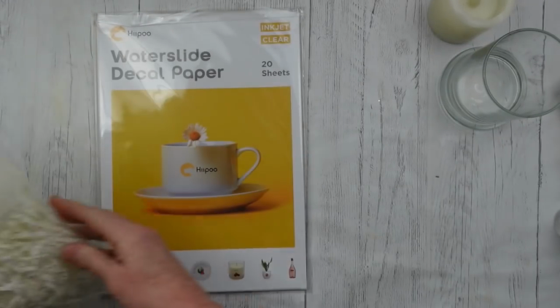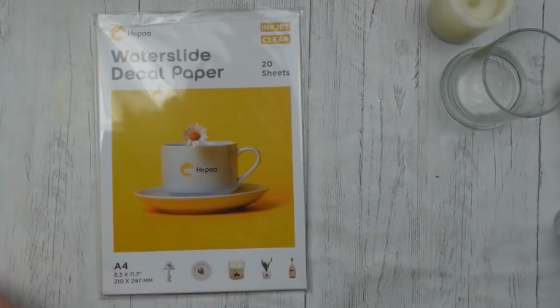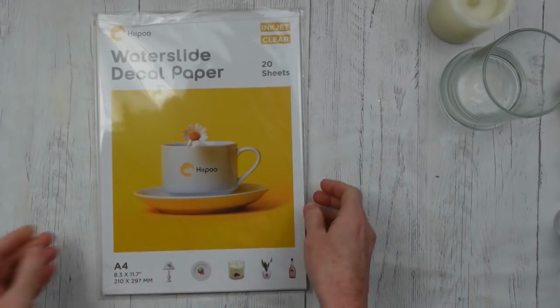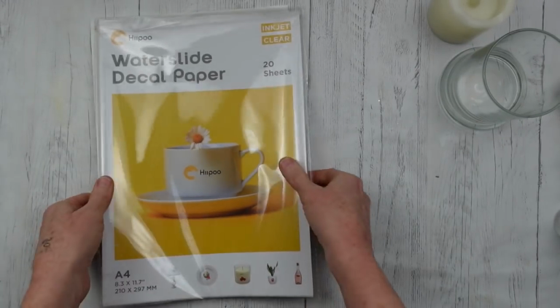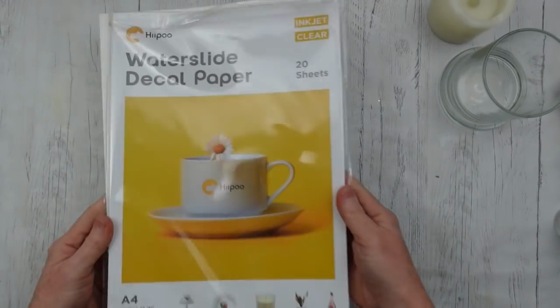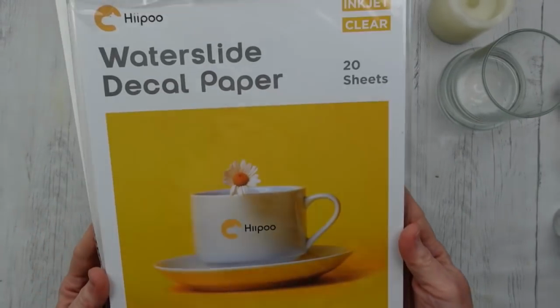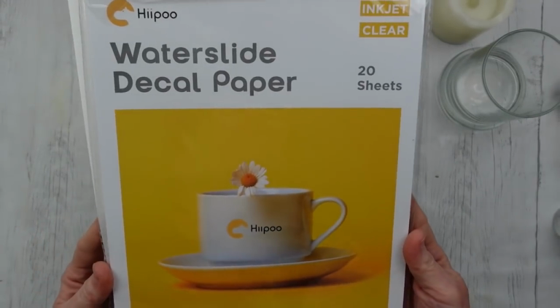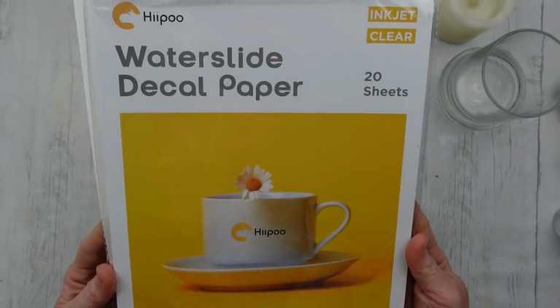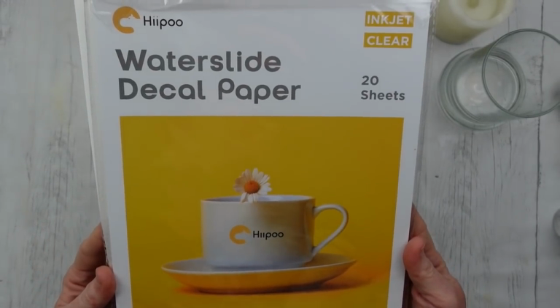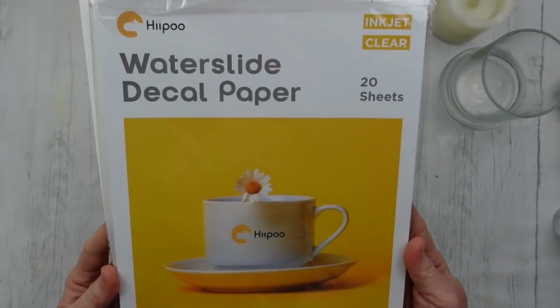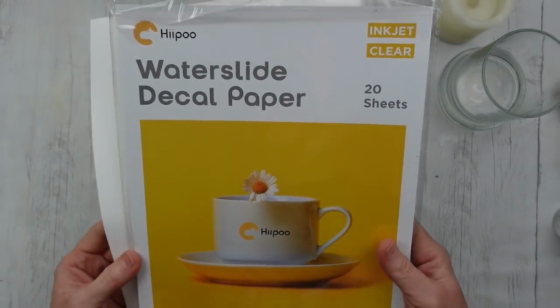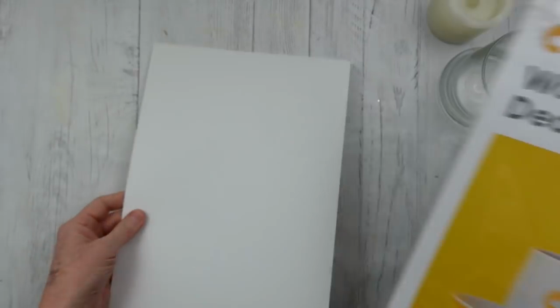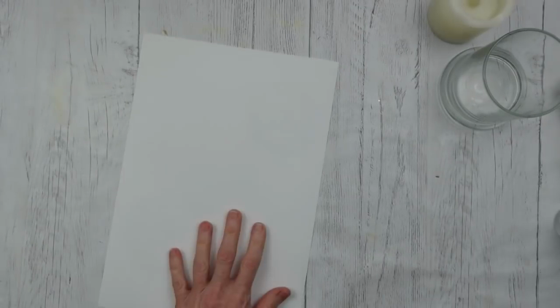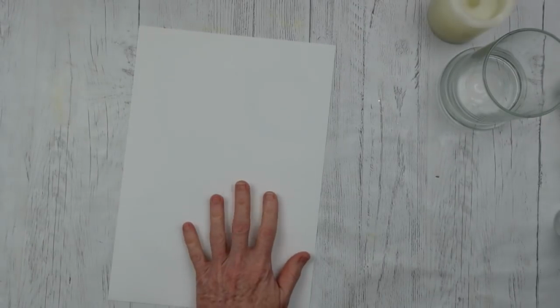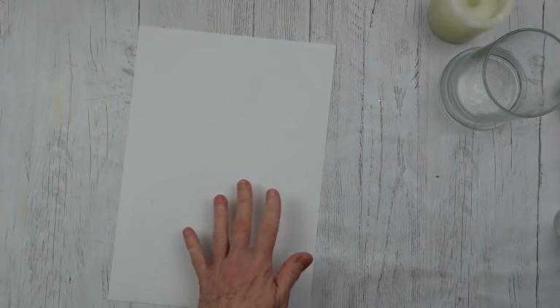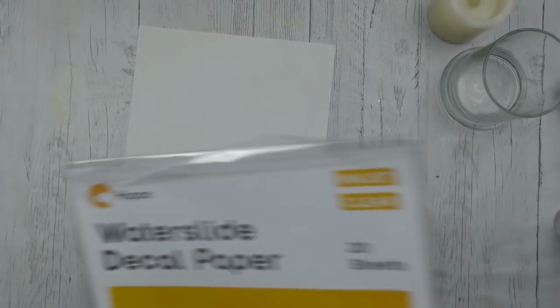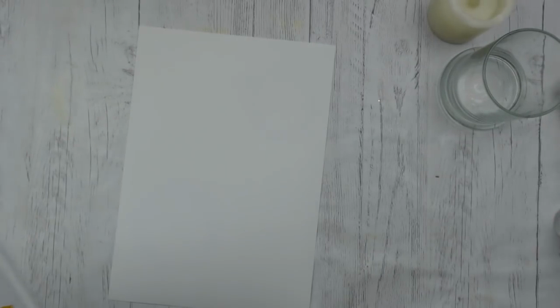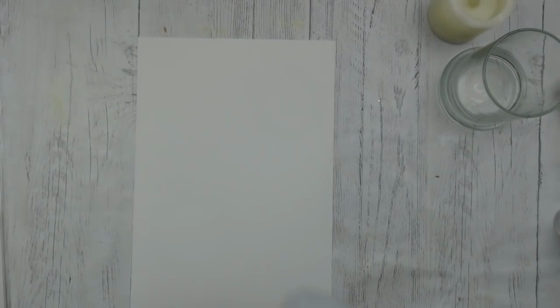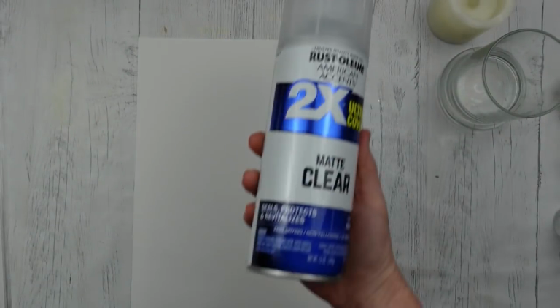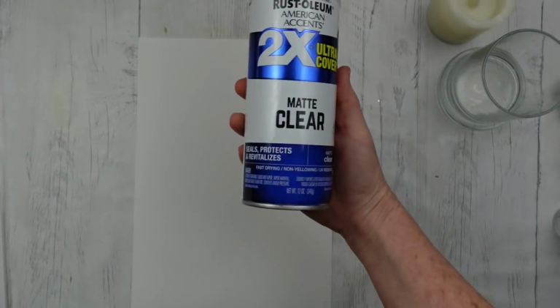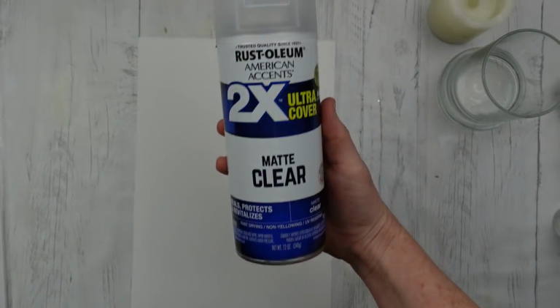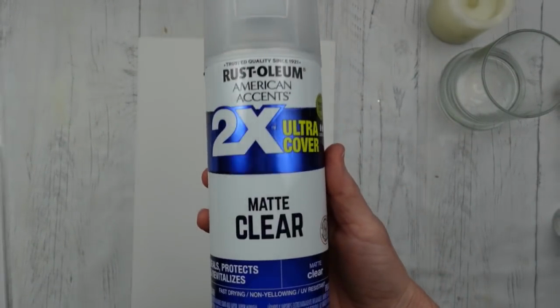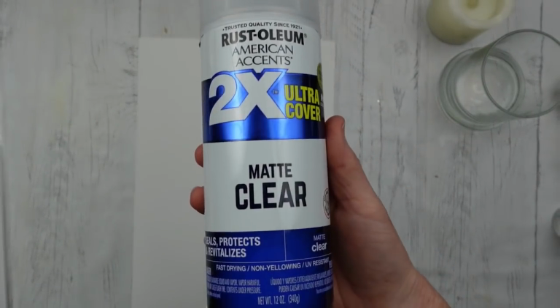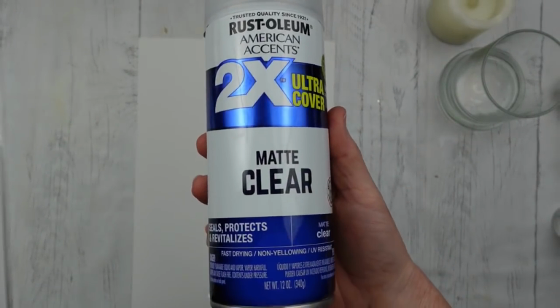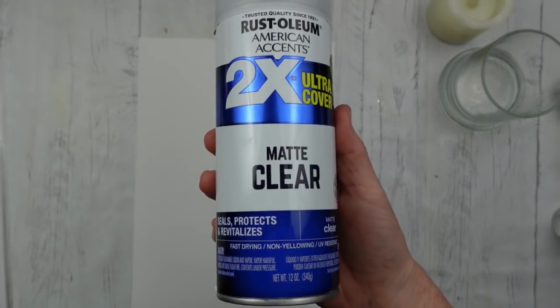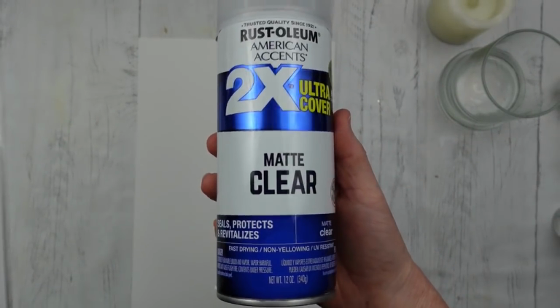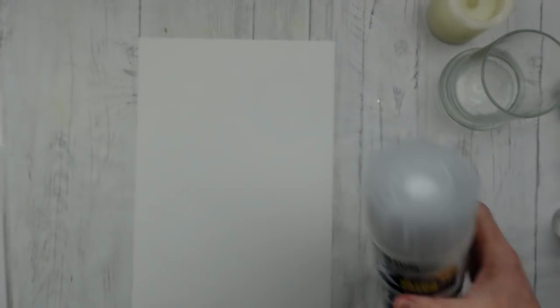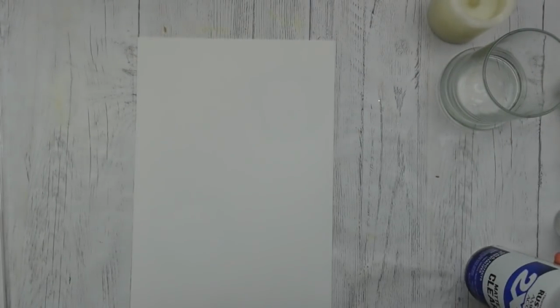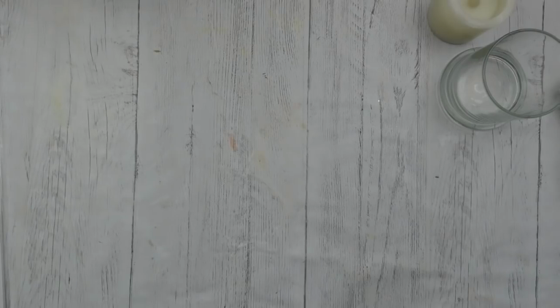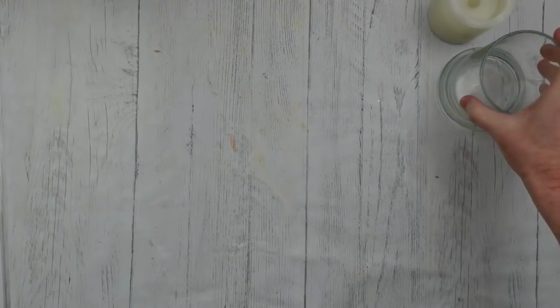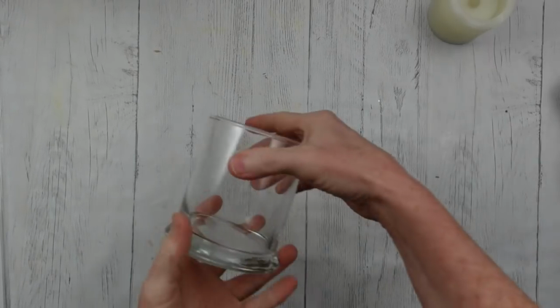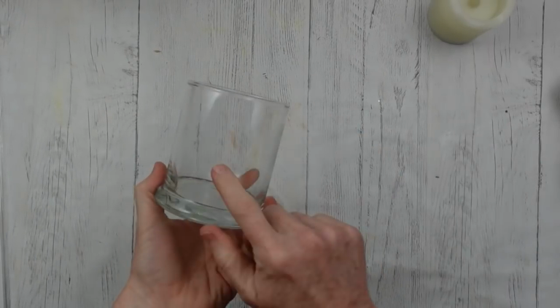Then we're going to use some of this Hippo water slide decal paper. After you've selected your image you are going to use a sealer just like this, and you're going to use three coats, drying ten minutes in between each coat.